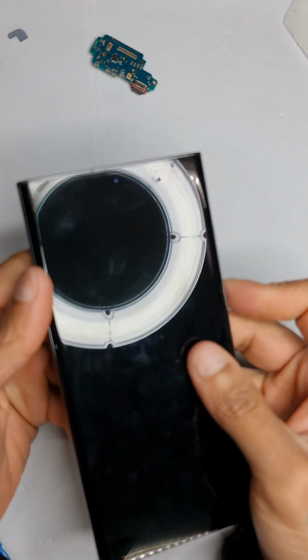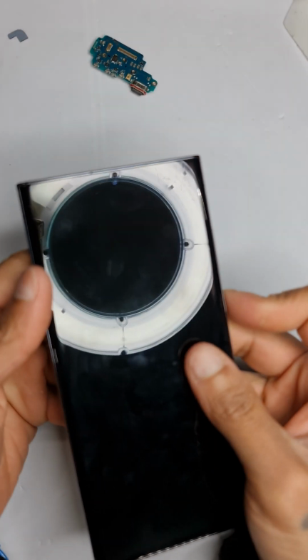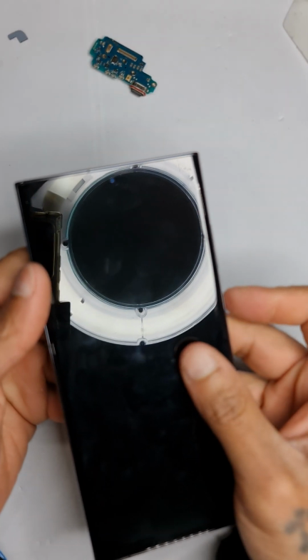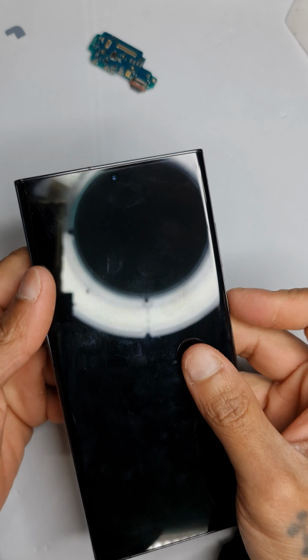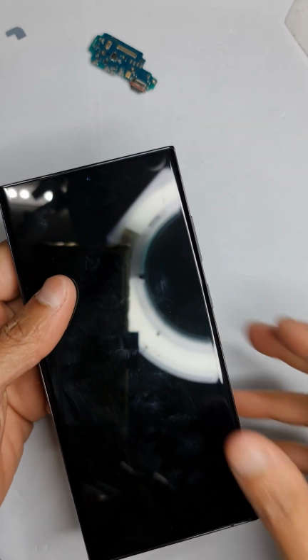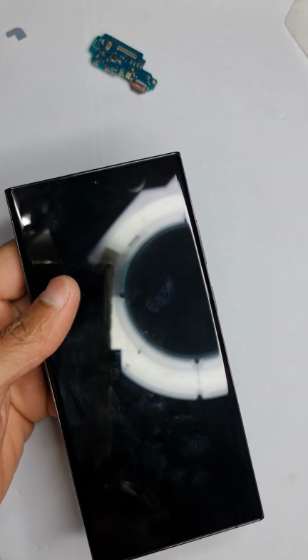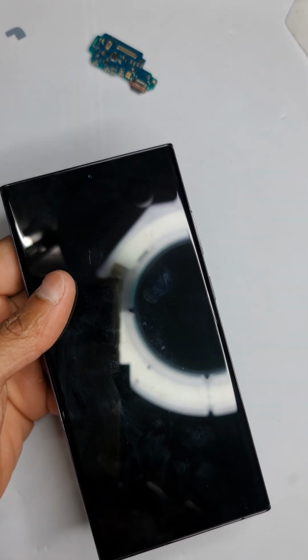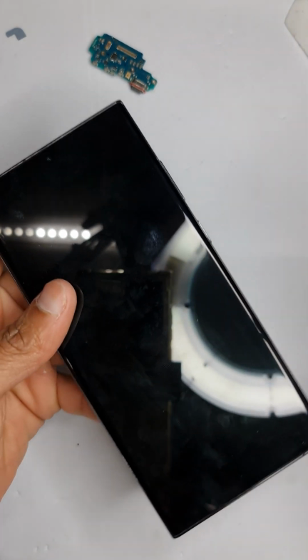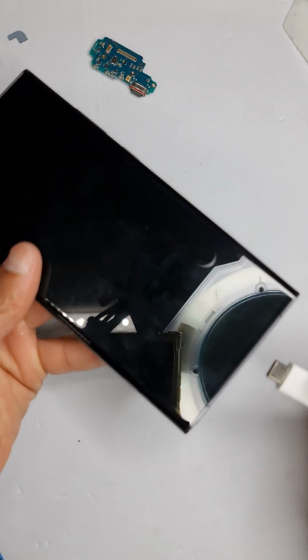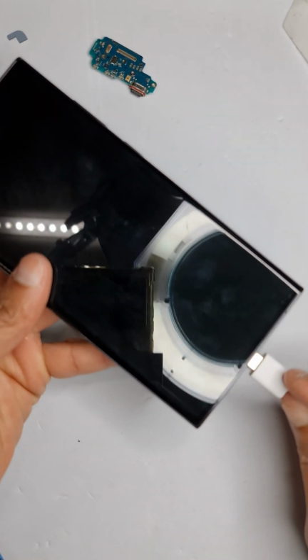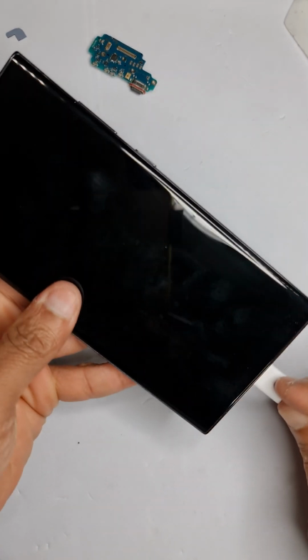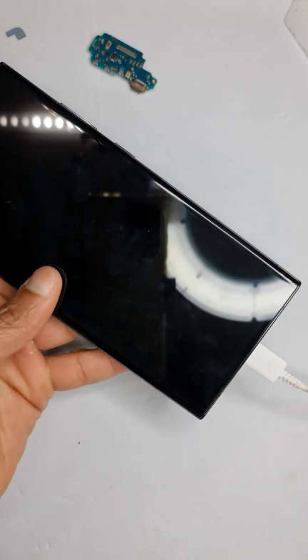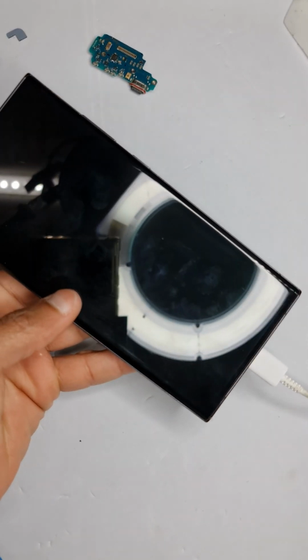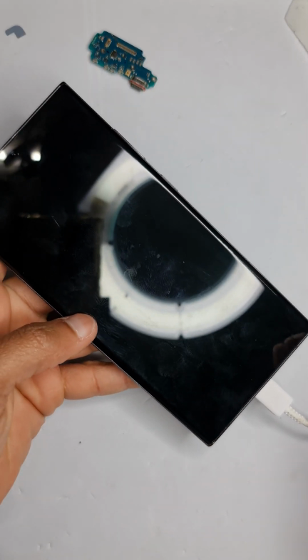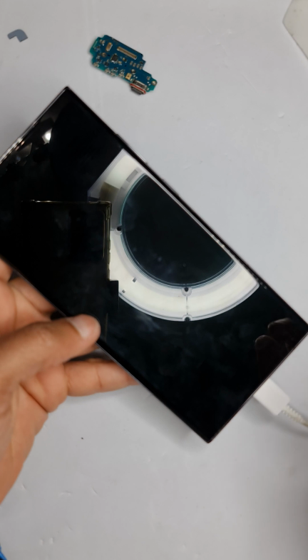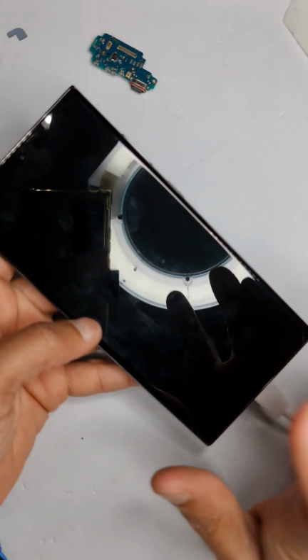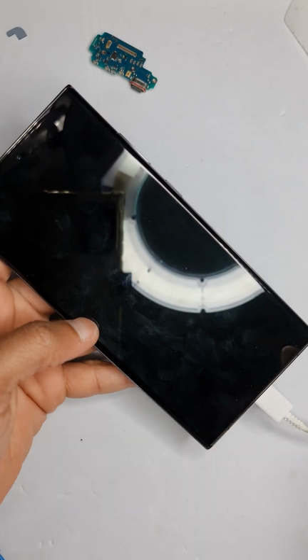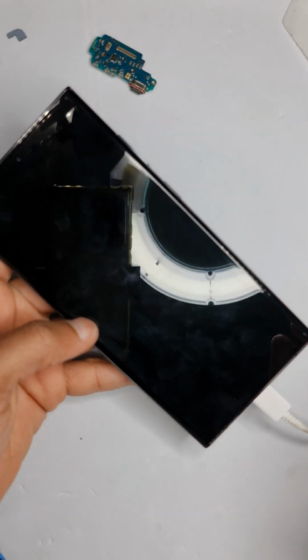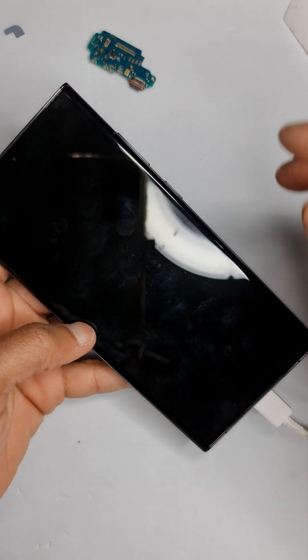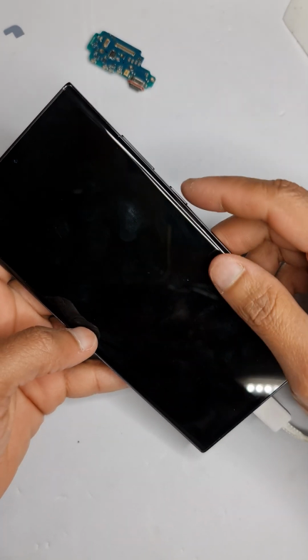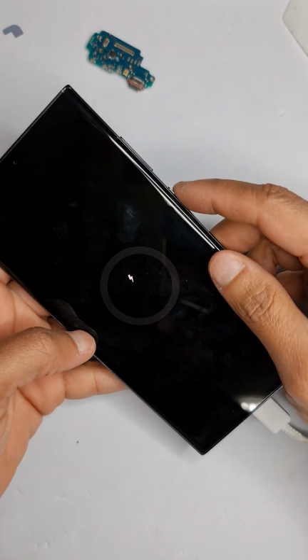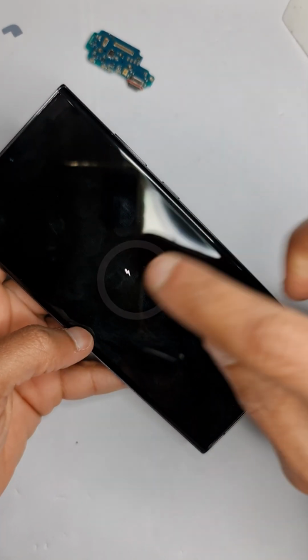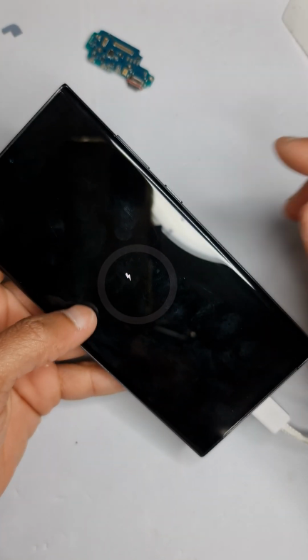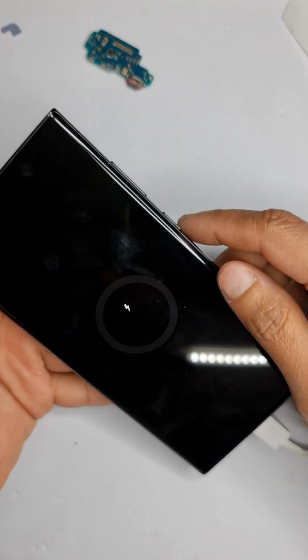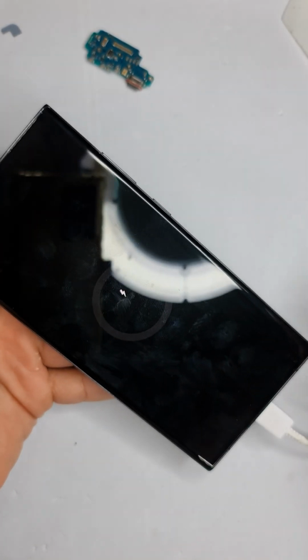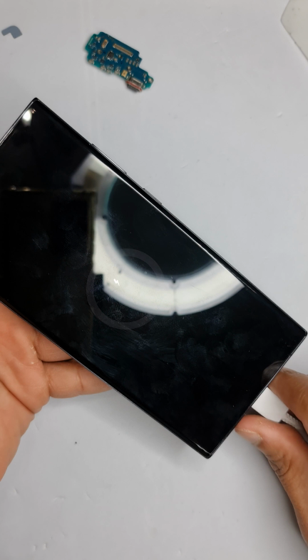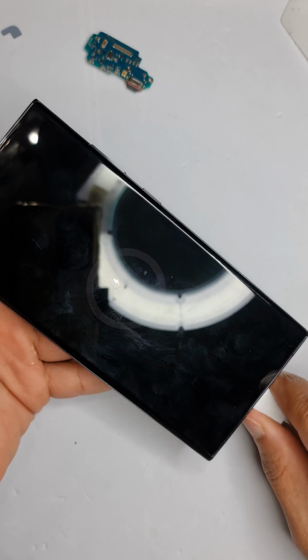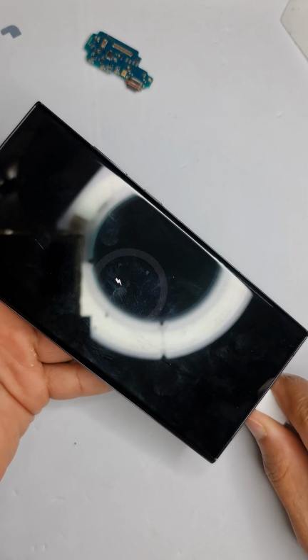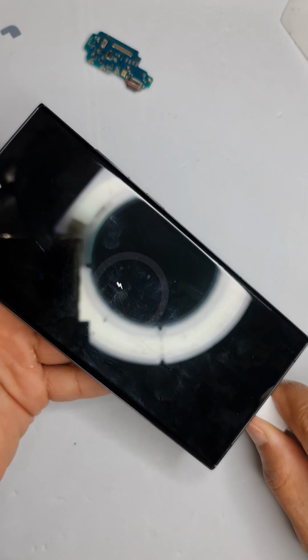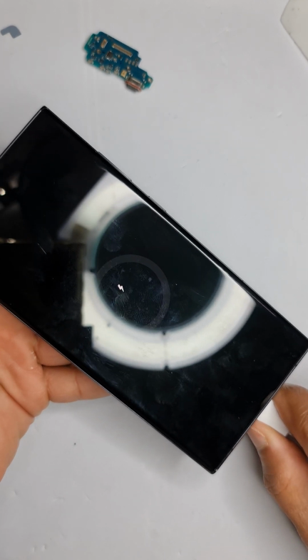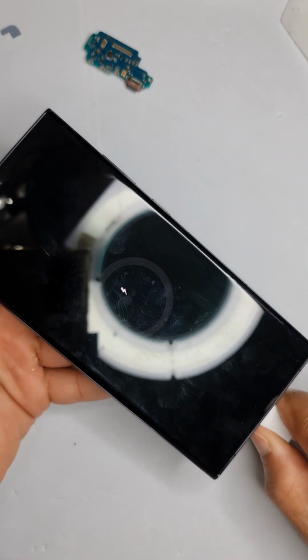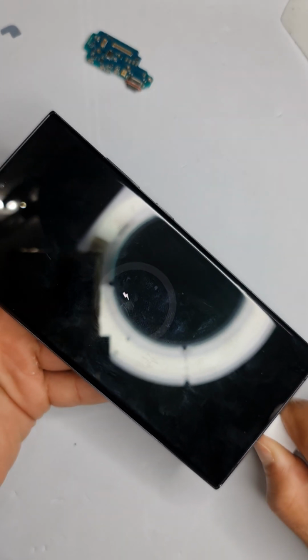The phone has been fixed and the charging port has been replaced. I'm putting the charging connector on — and there's the charging symbol. Thank you for watching, please subscribe, see you bye-bye.